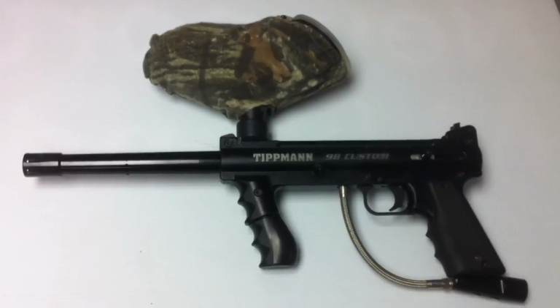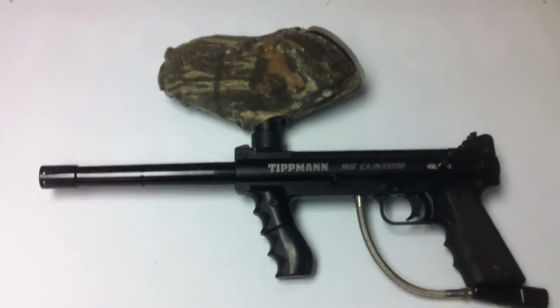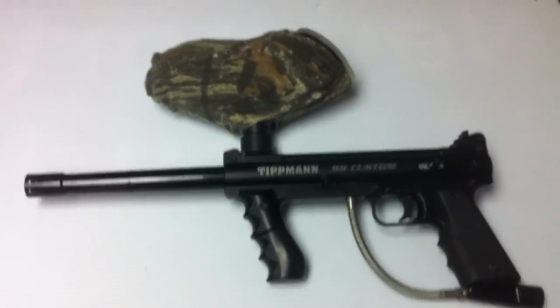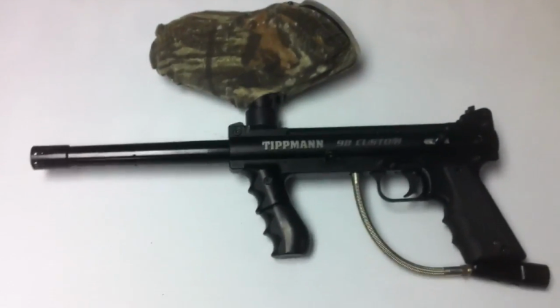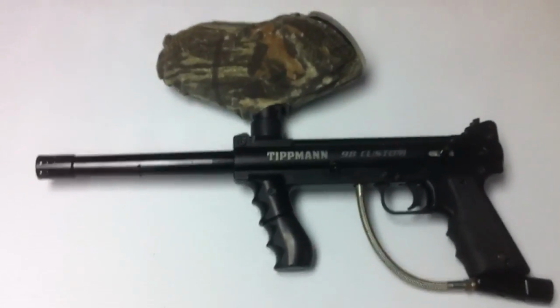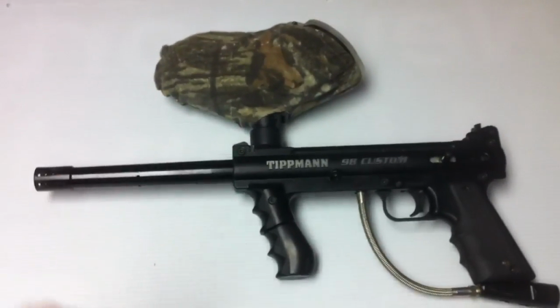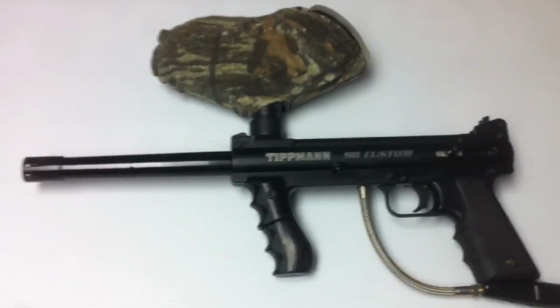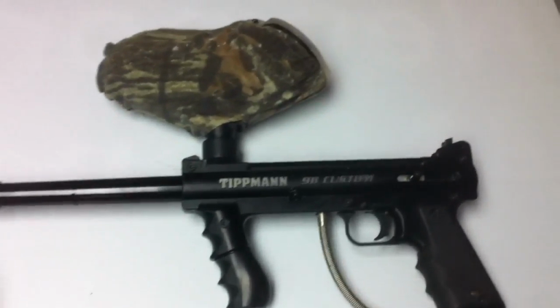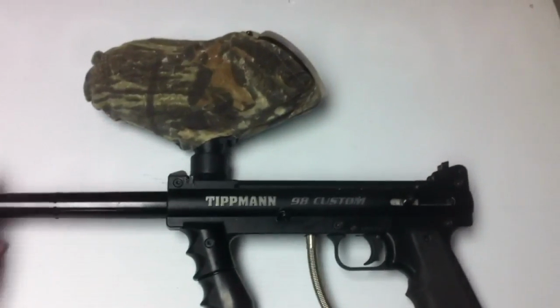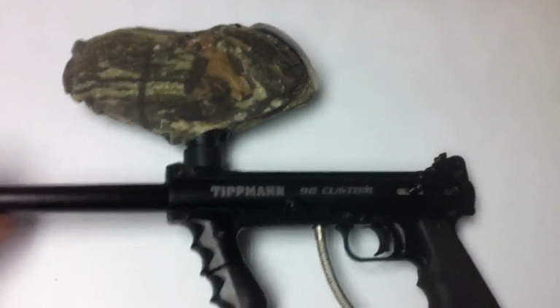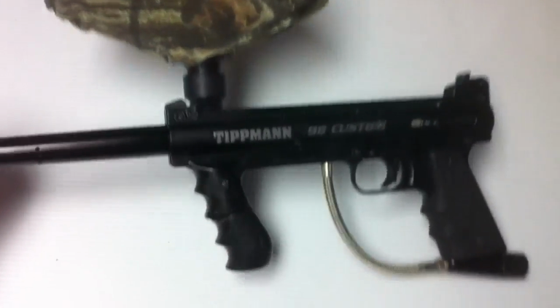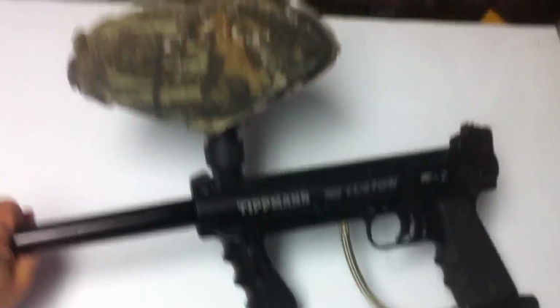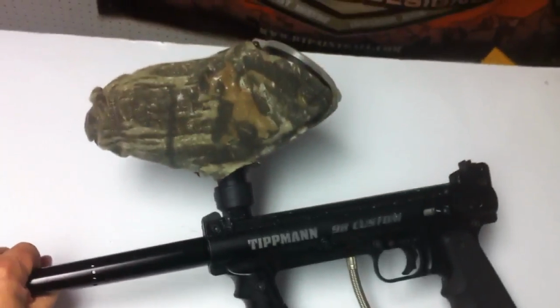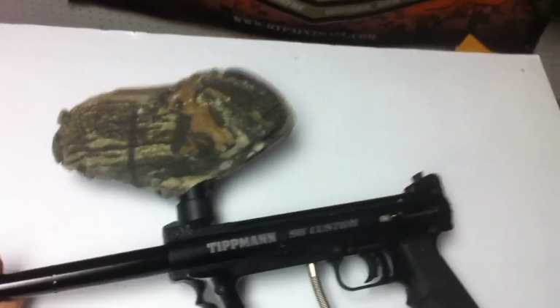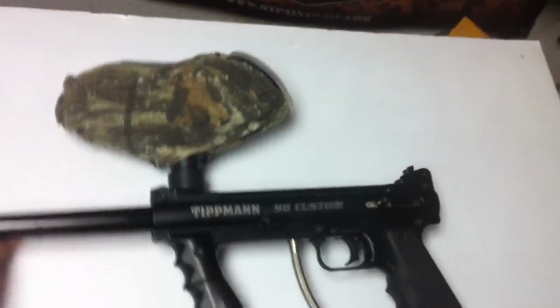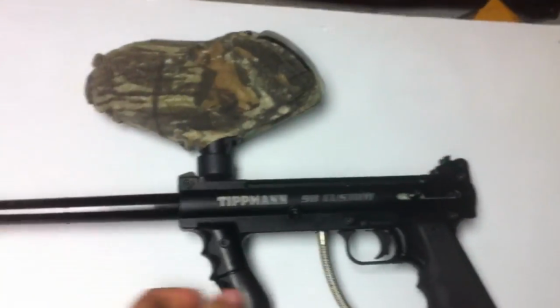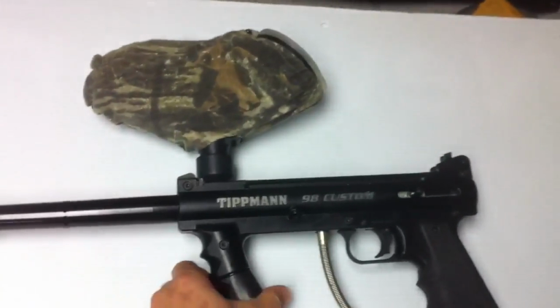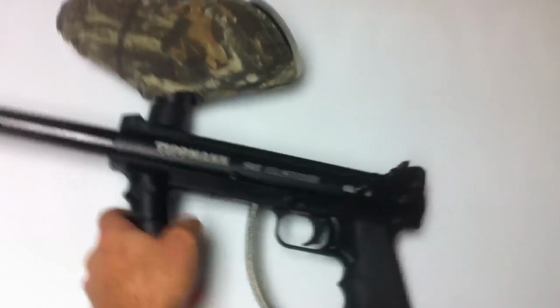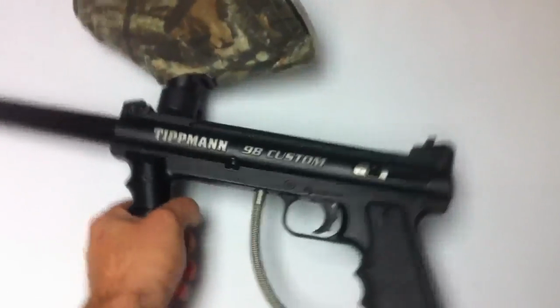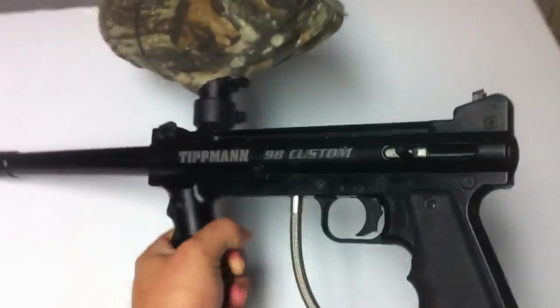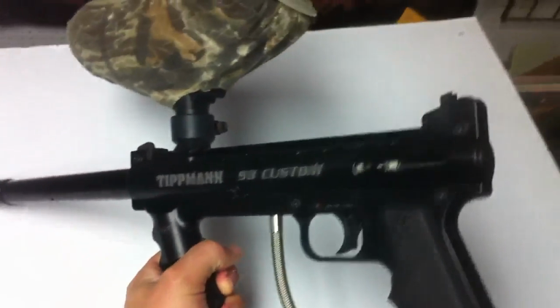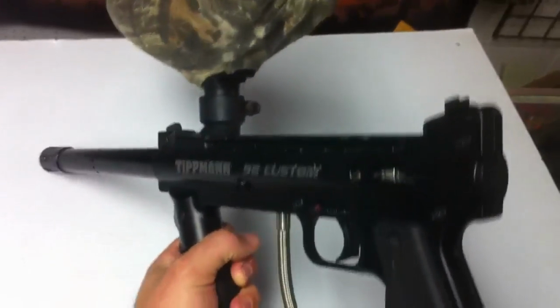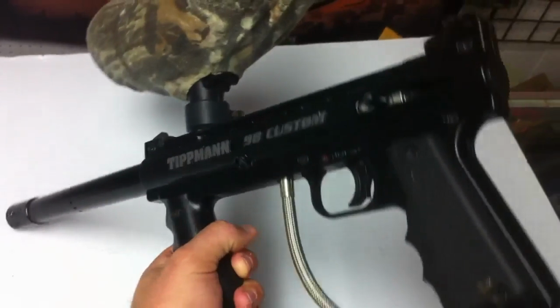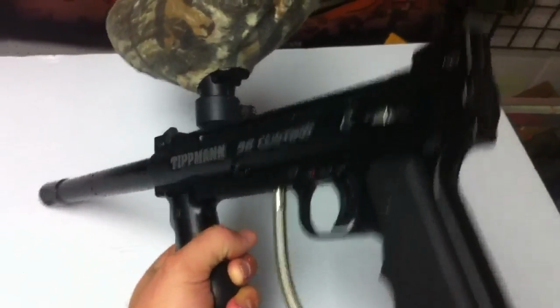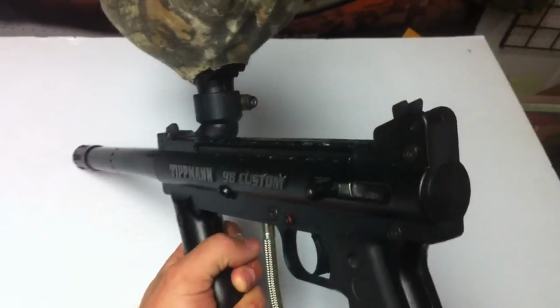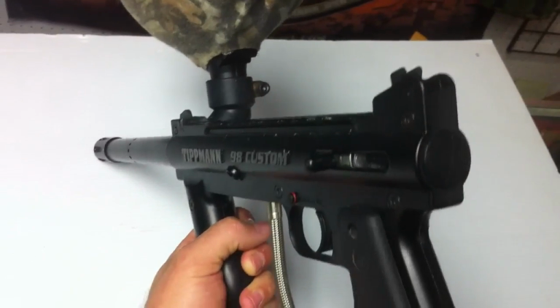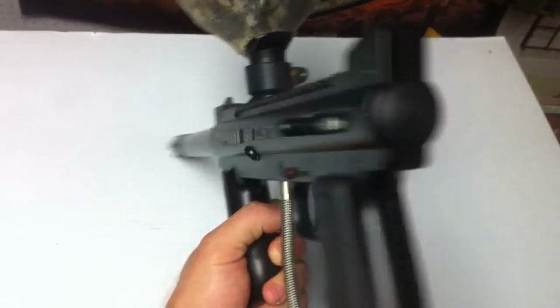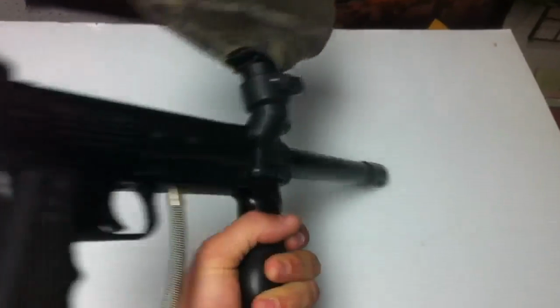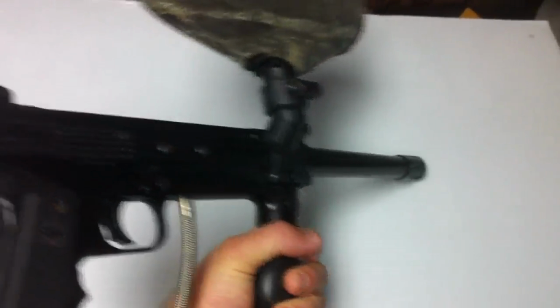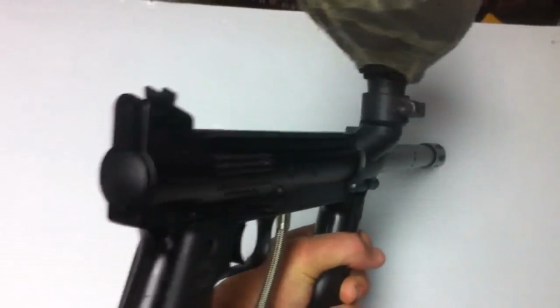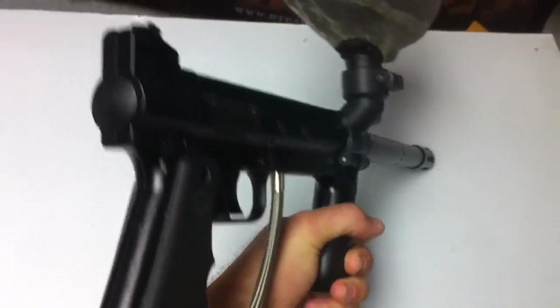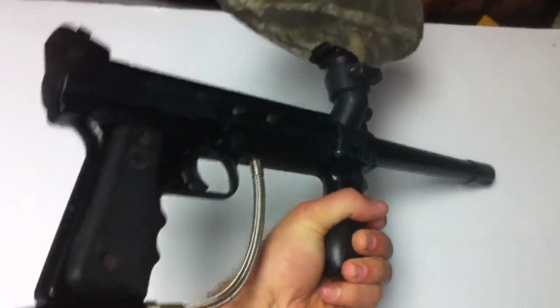Alright, so here's a nice 98 Custom. This has the 200 round hopper with the camo cover on it. The gun's in pretty good shape. Everything on it works fine mechanically. These are just extremely durable guns.